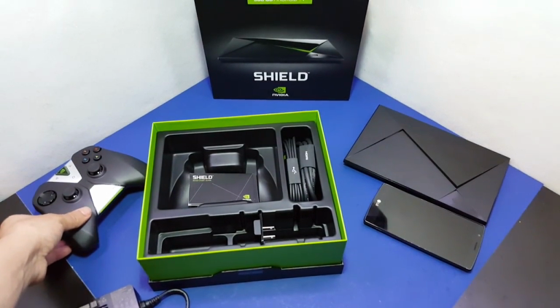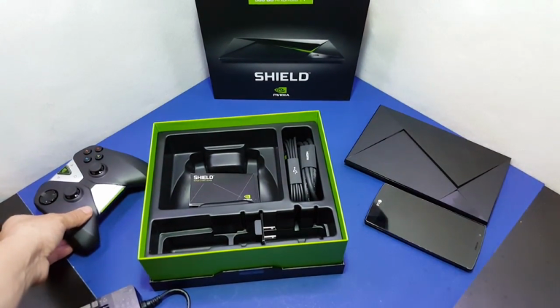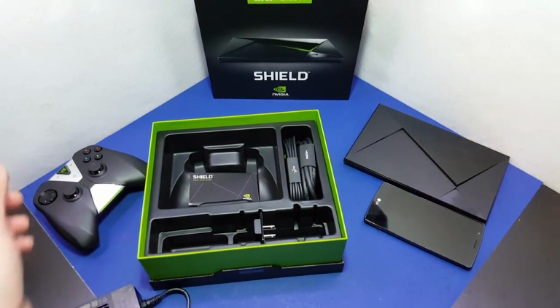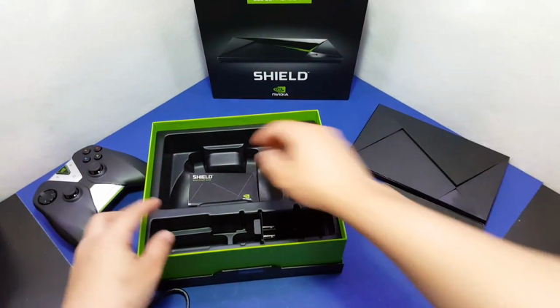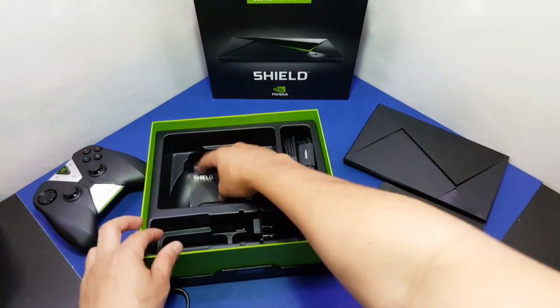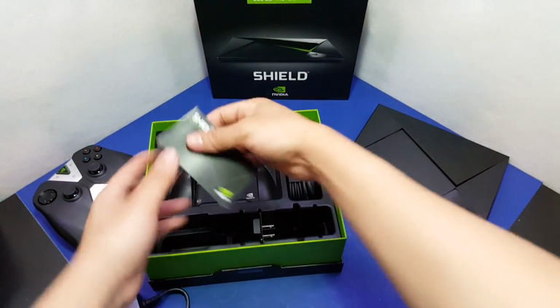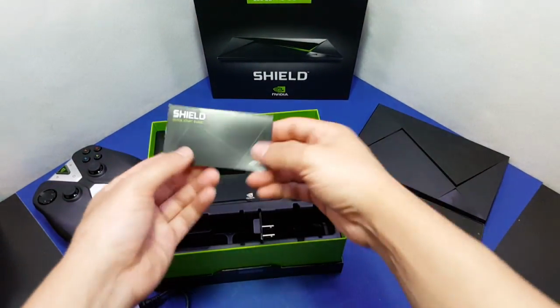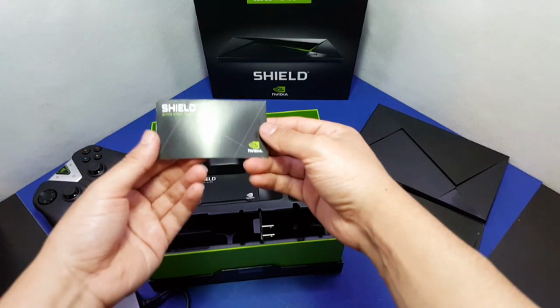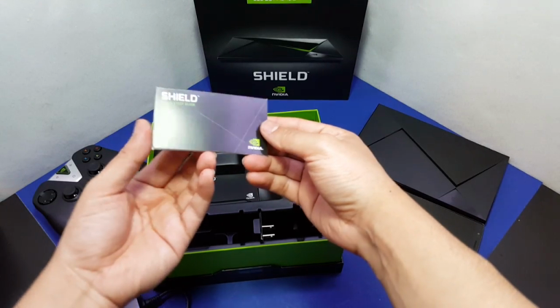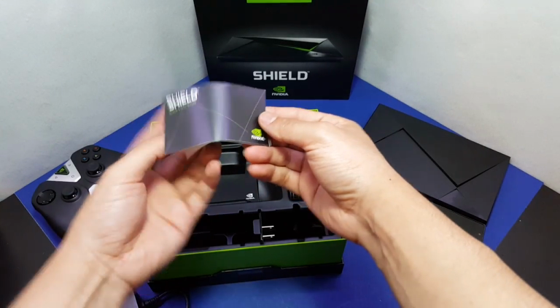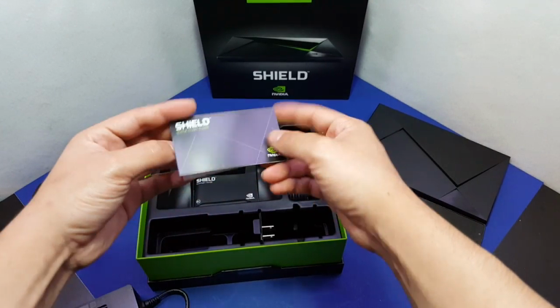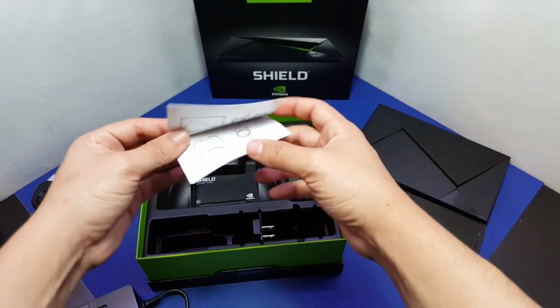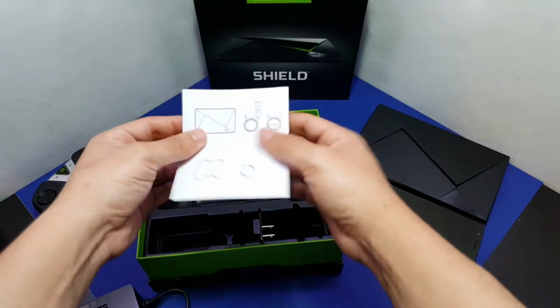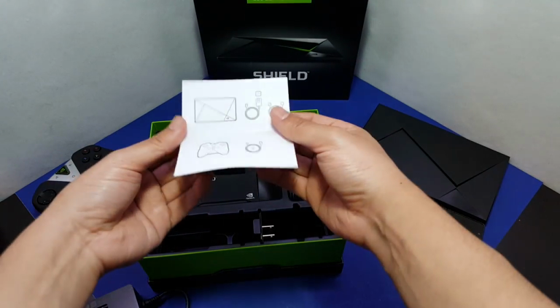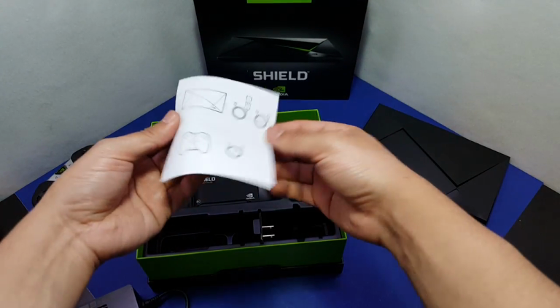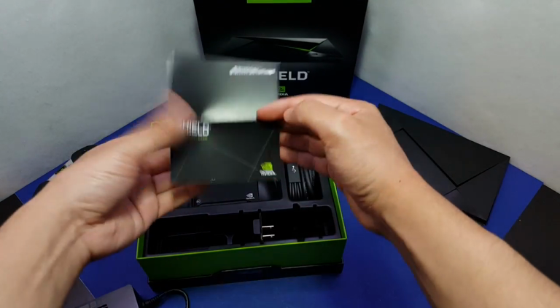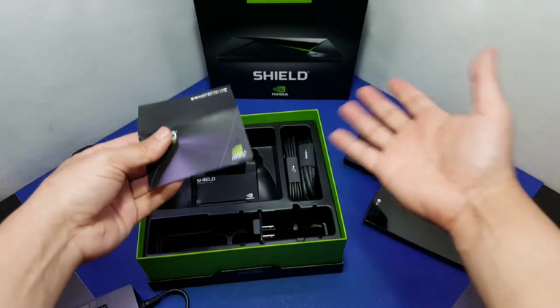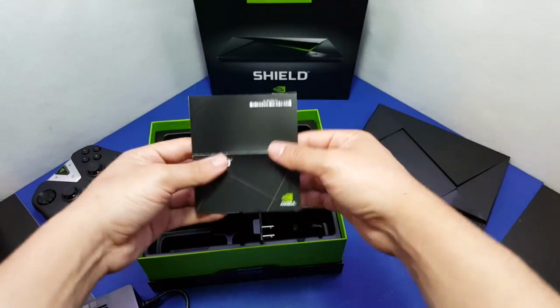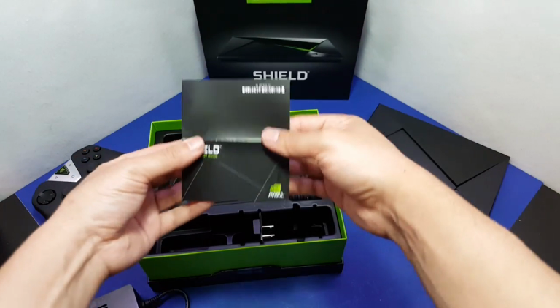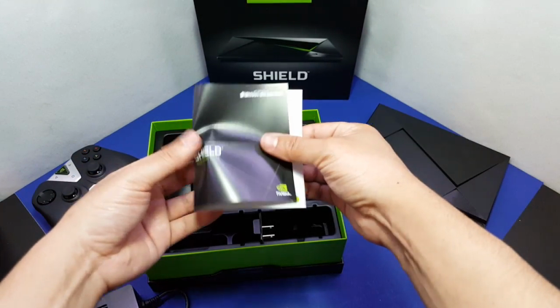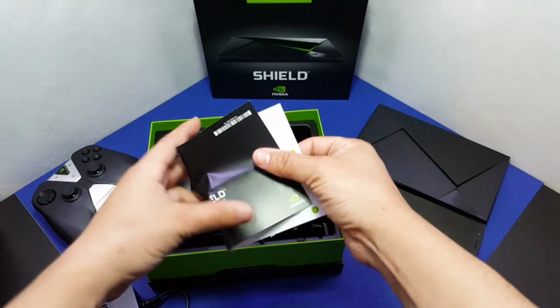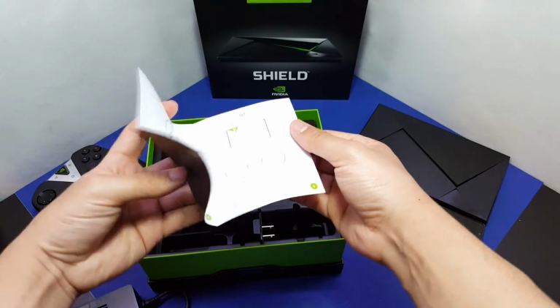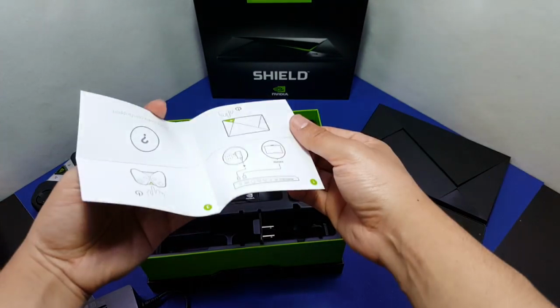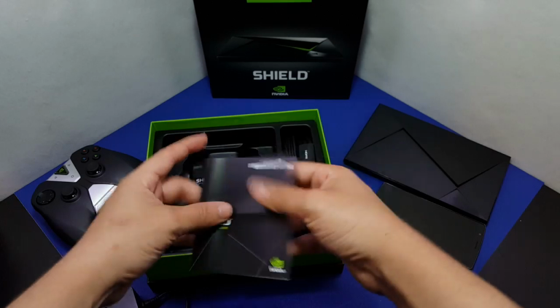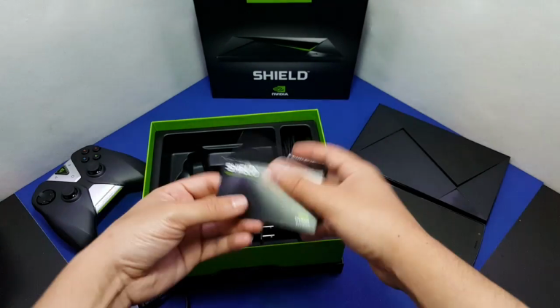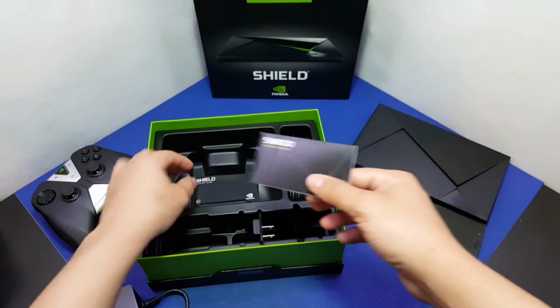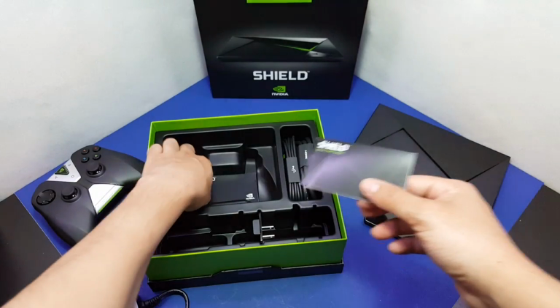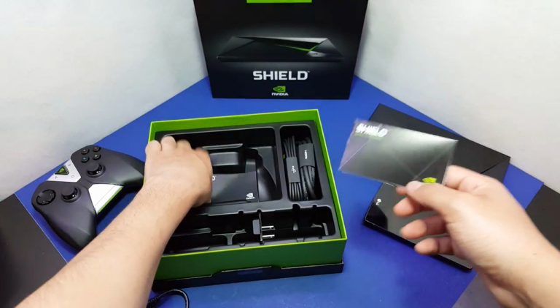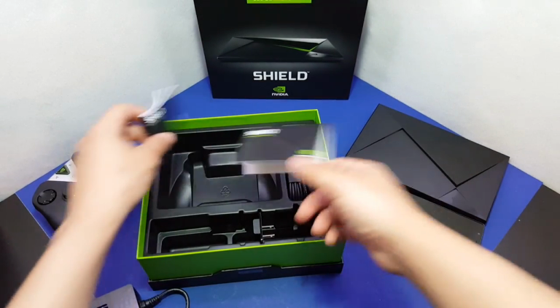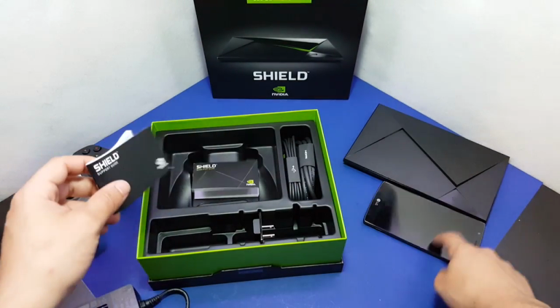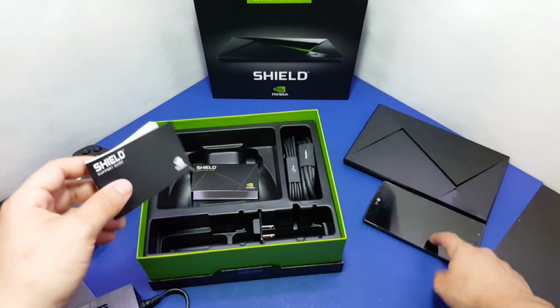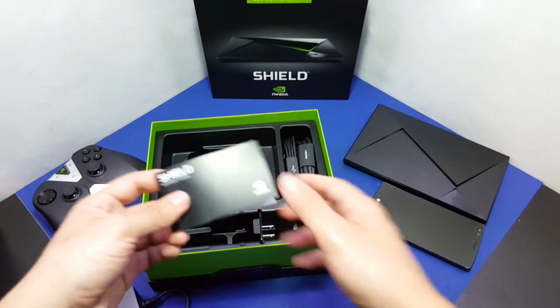I feel like I'm talking fast — I'm excited to get this running. I'm also supposed to be doing my LG G4 giveaway for this phone.